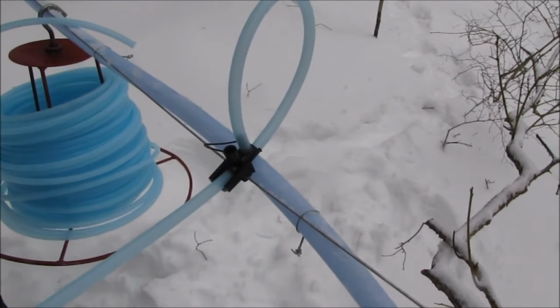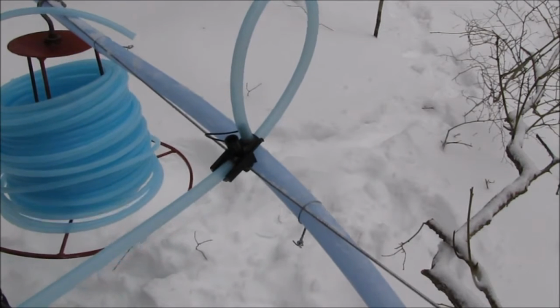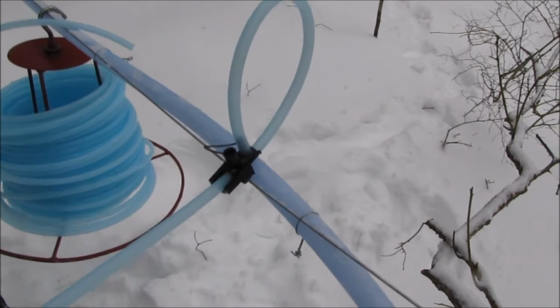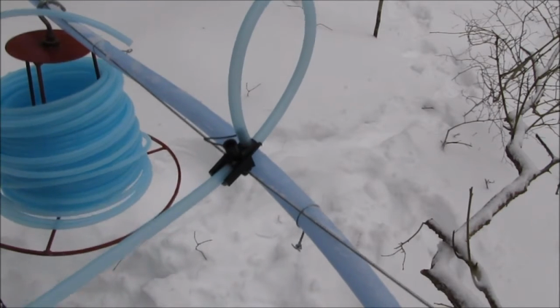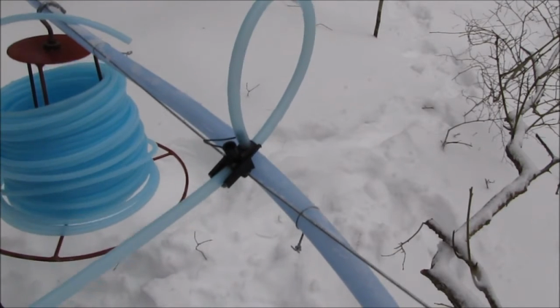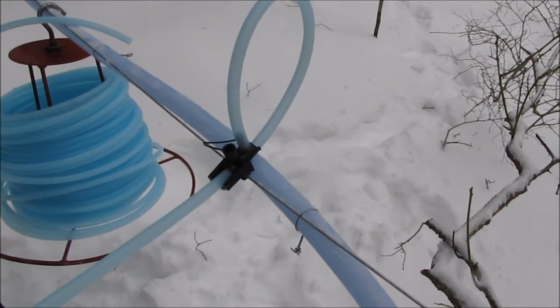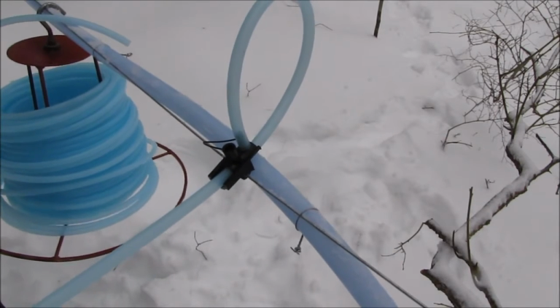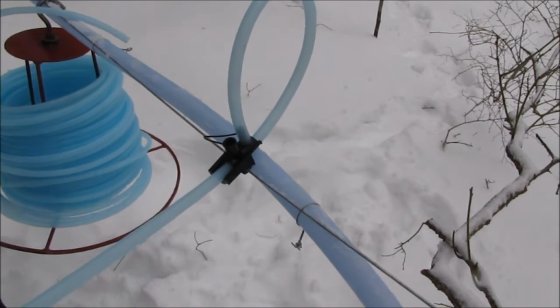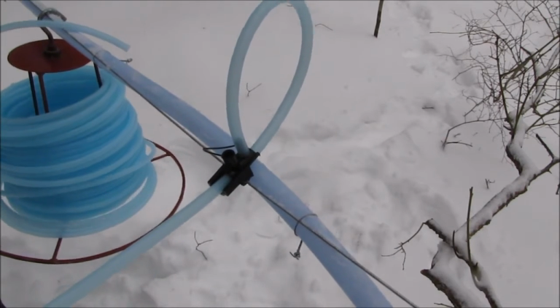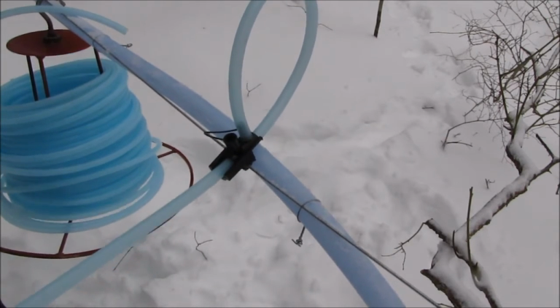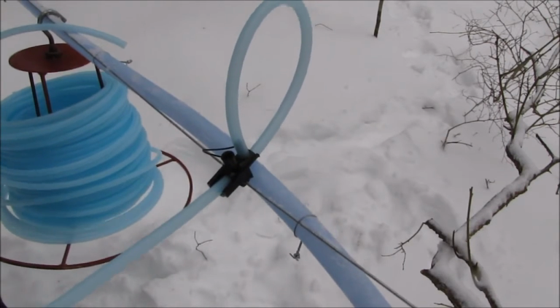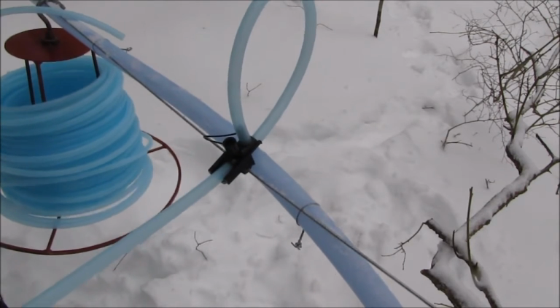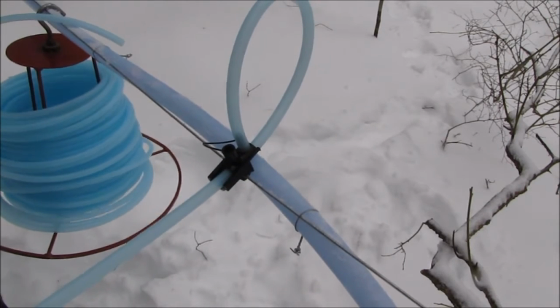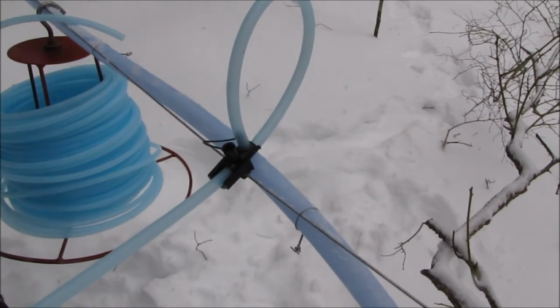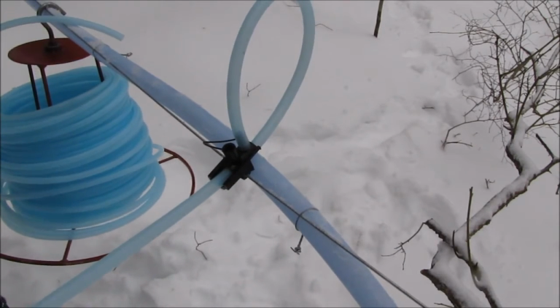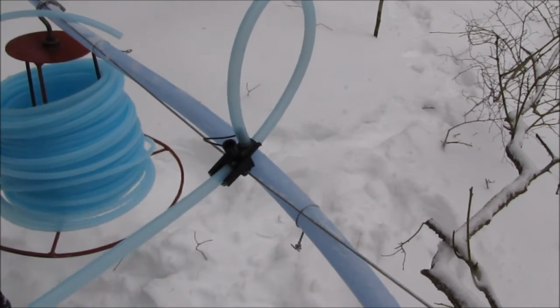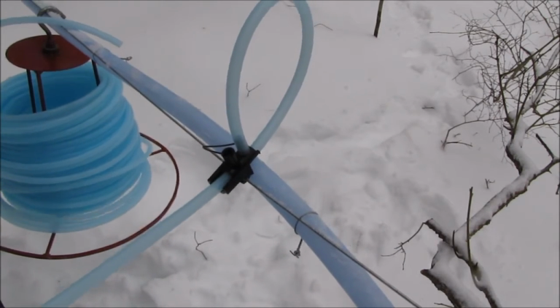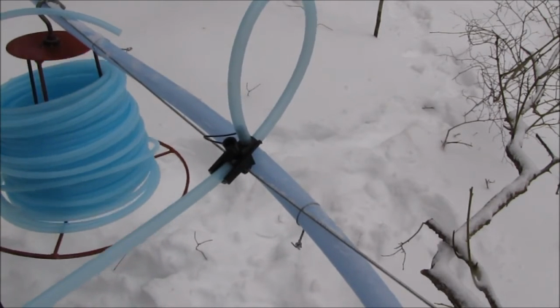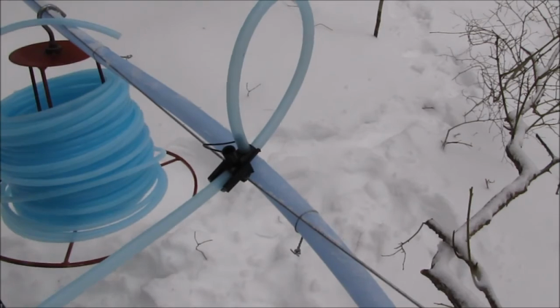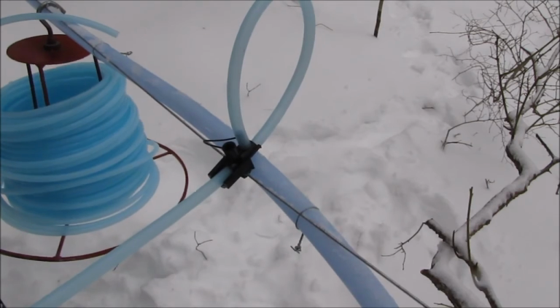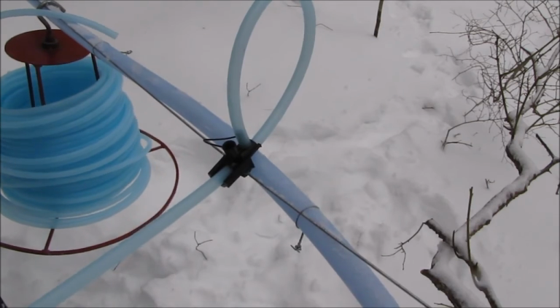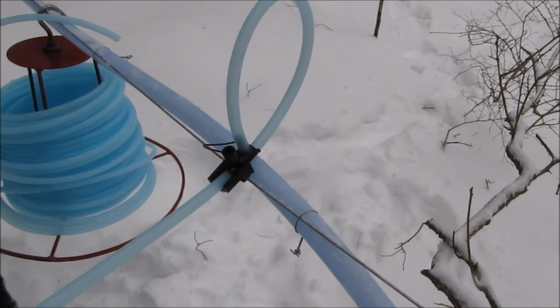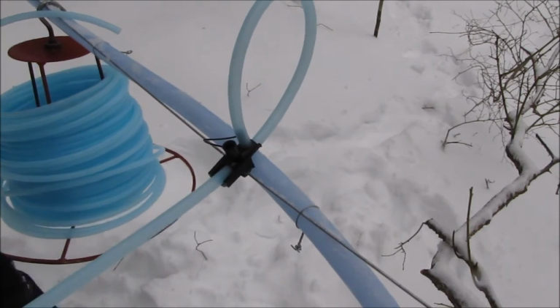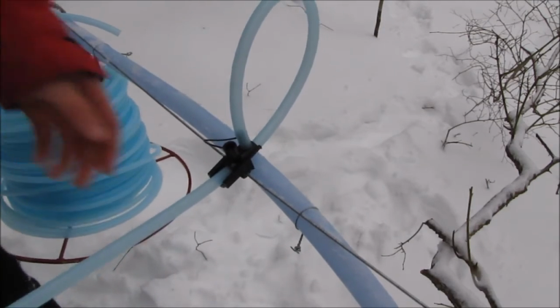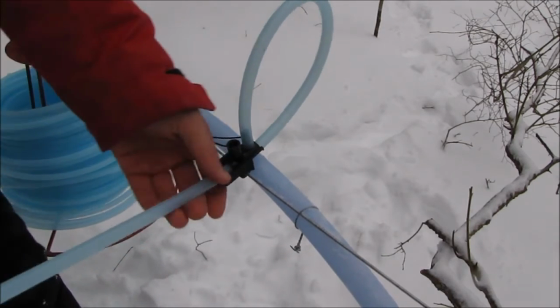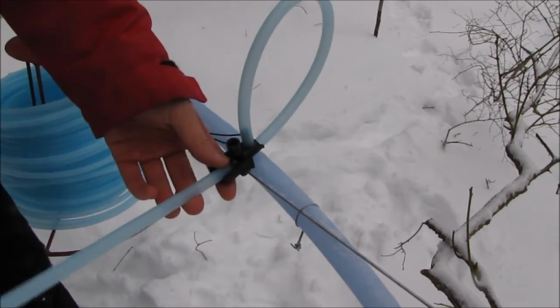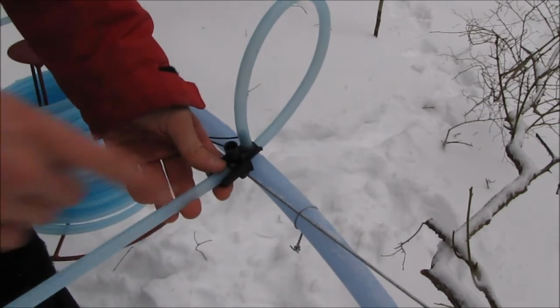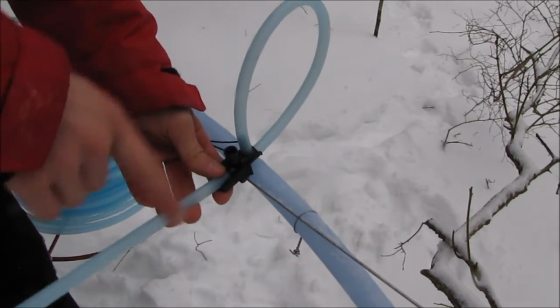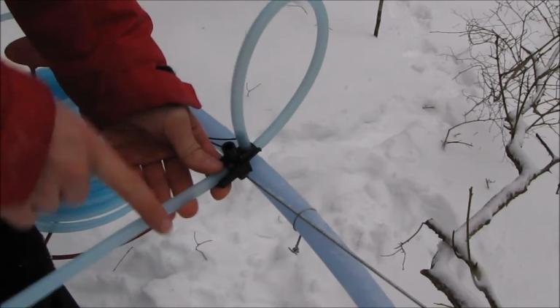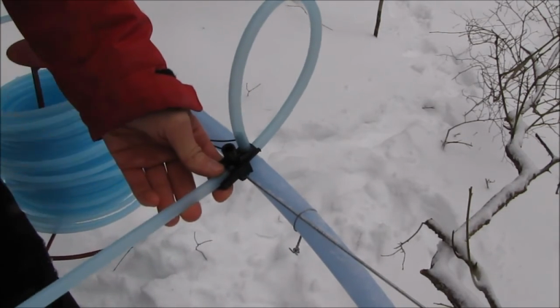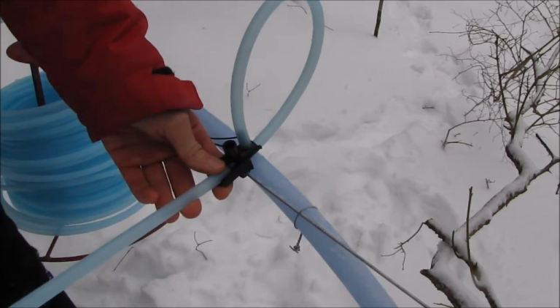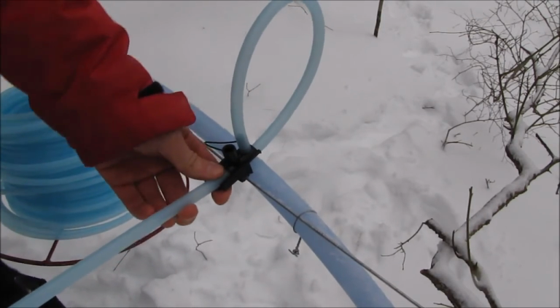Thanks for watching, and please subscribe for more. In the next episode, I'm going to be showing you how to install your drop line onto your ladder.